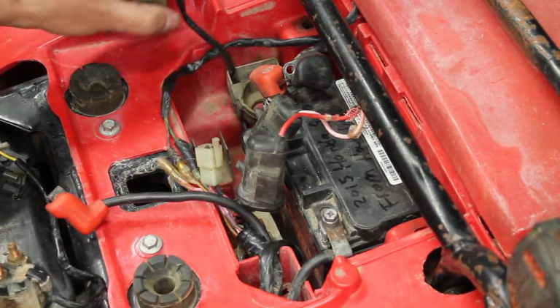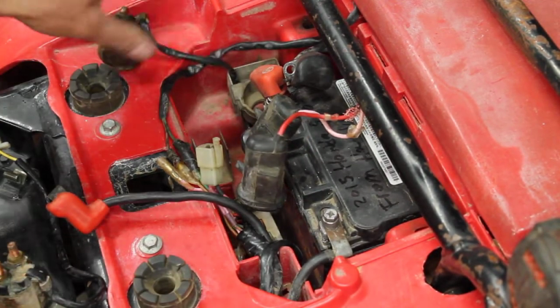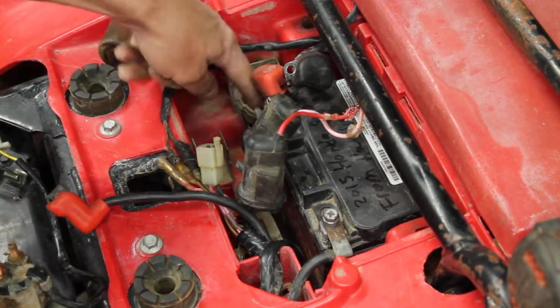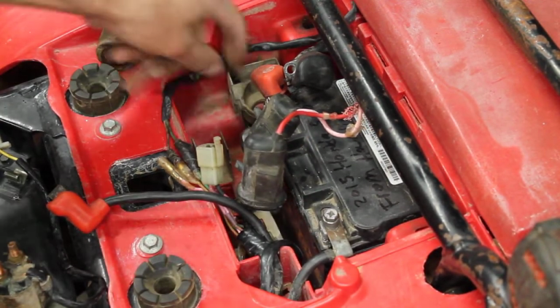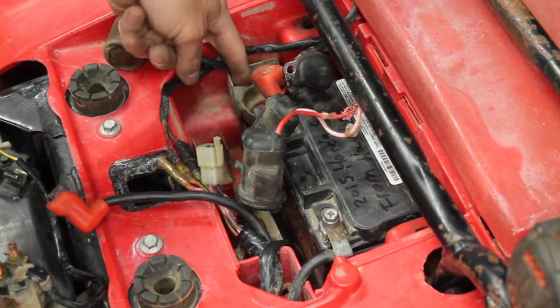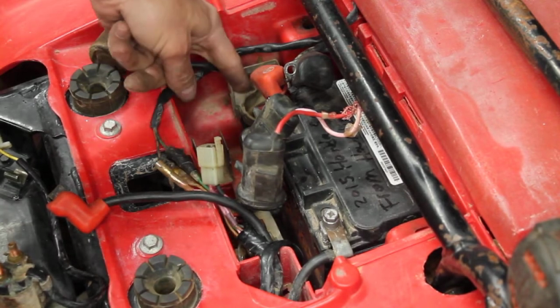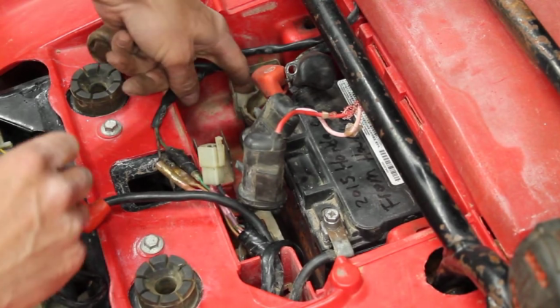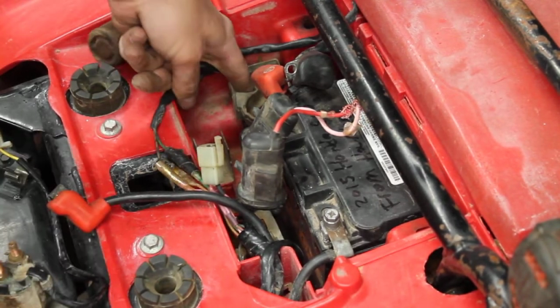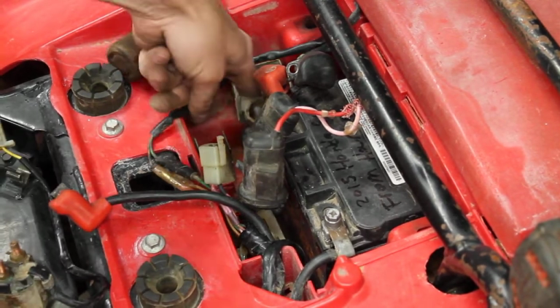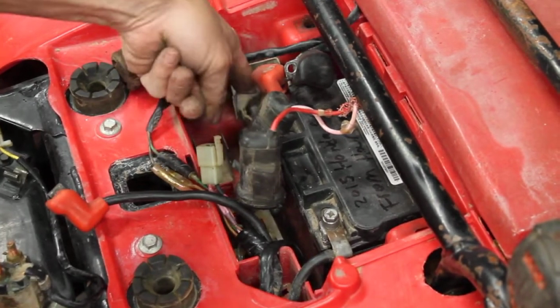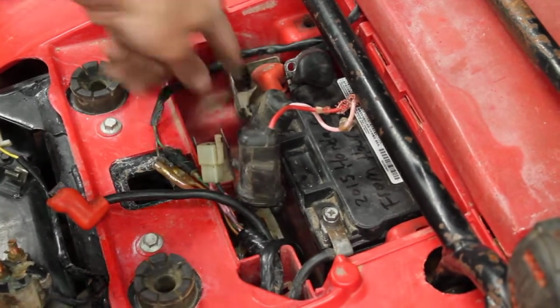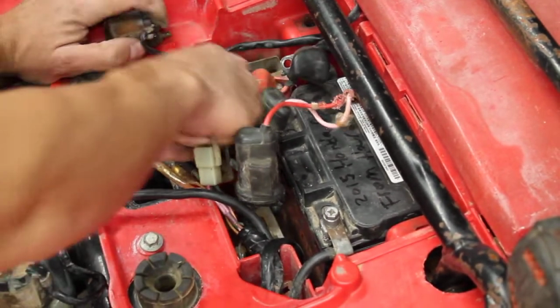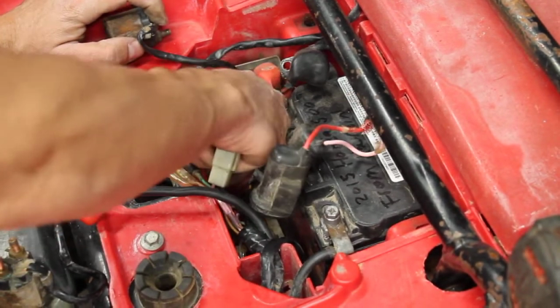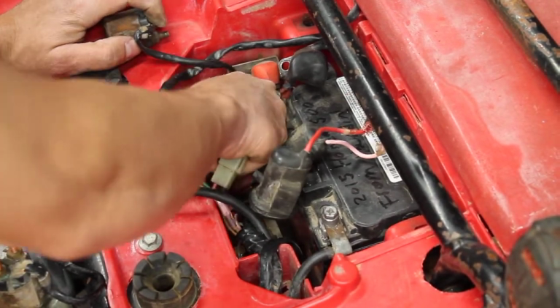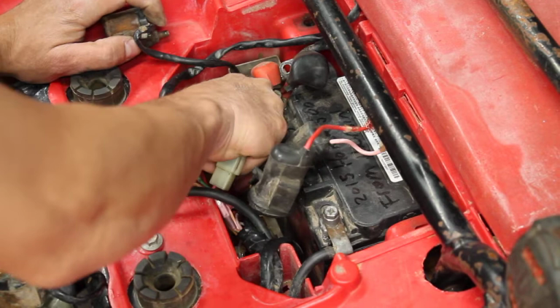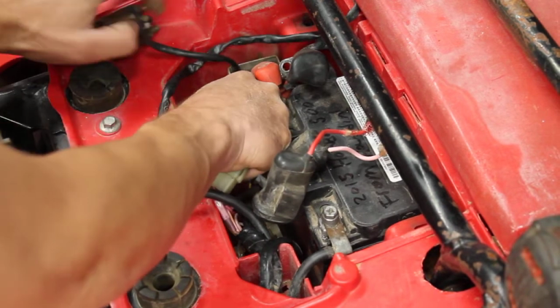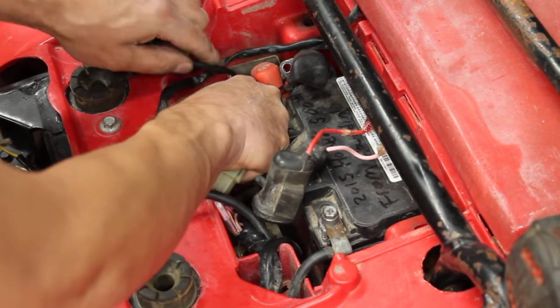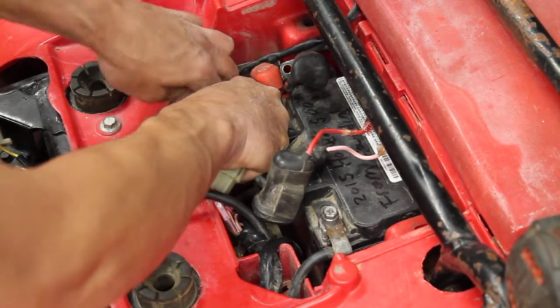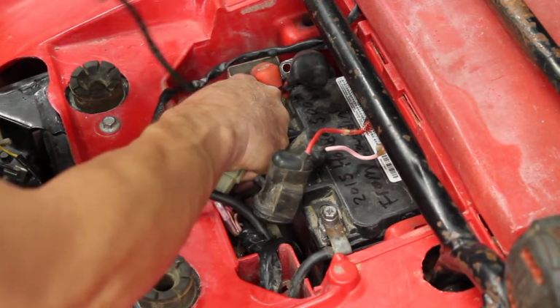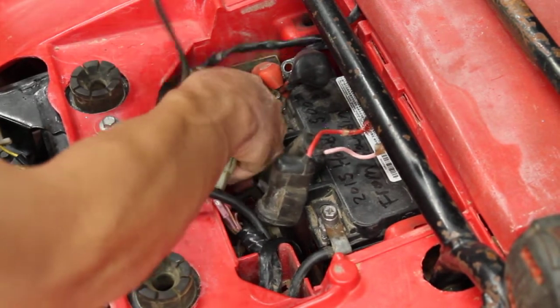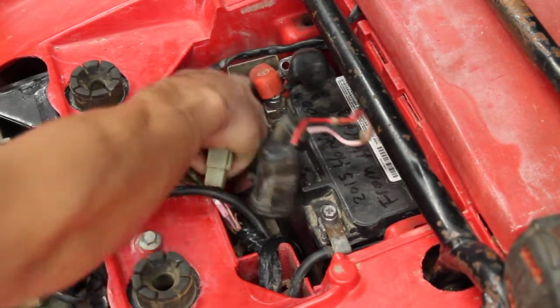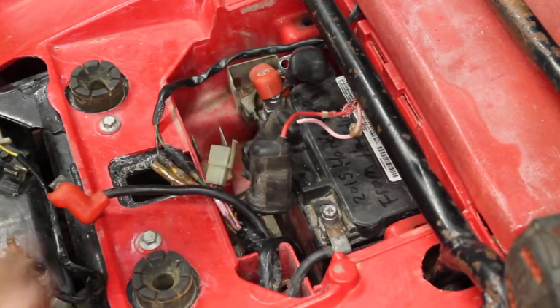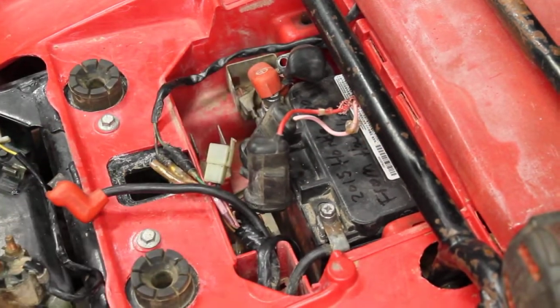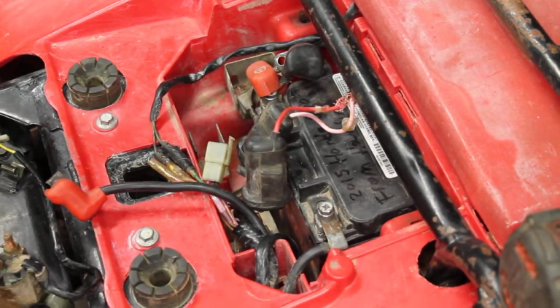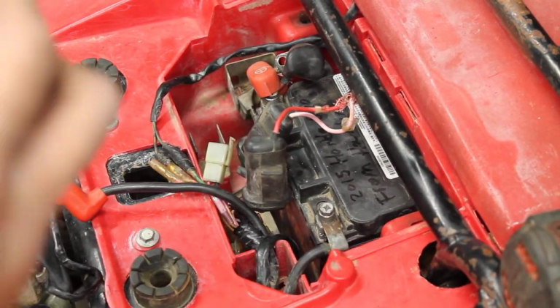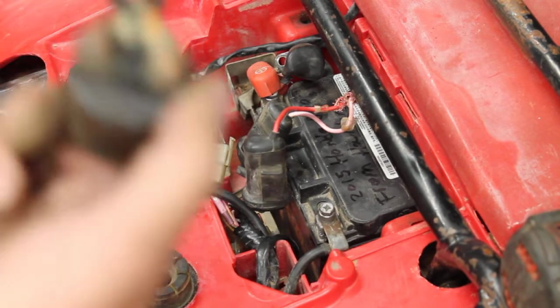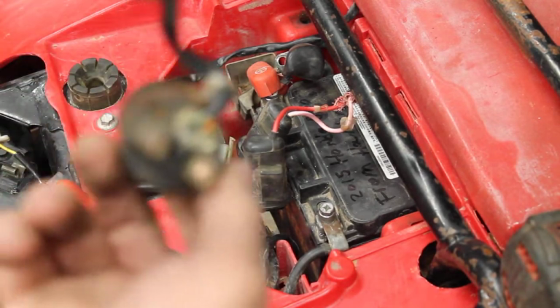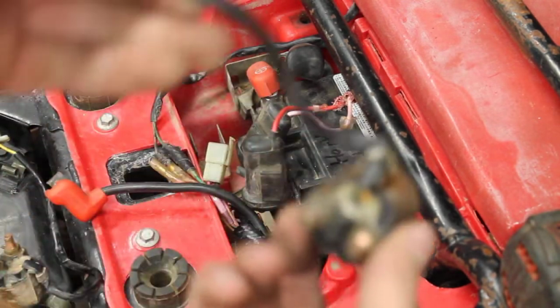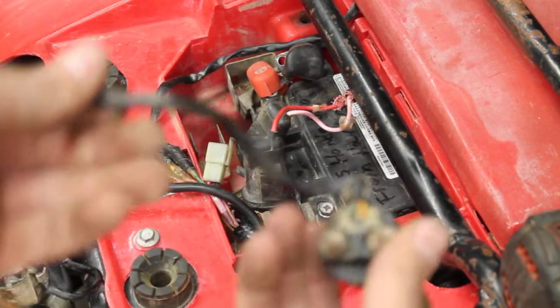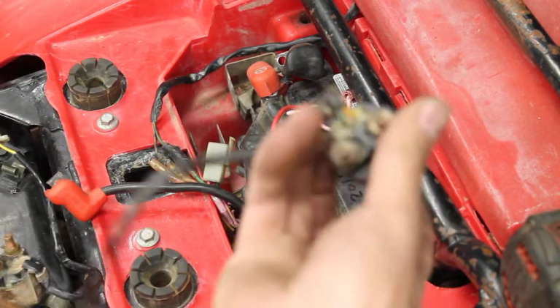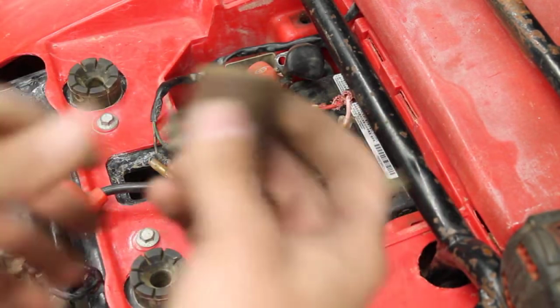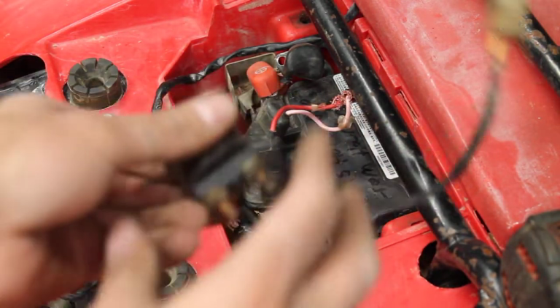The wire runs in behind this solenoid boot, so pull the boot off the tab and pull the wire off. There's the old solenoid.